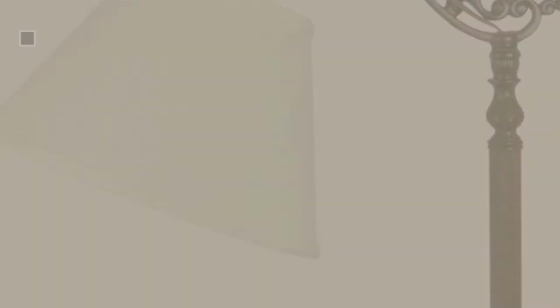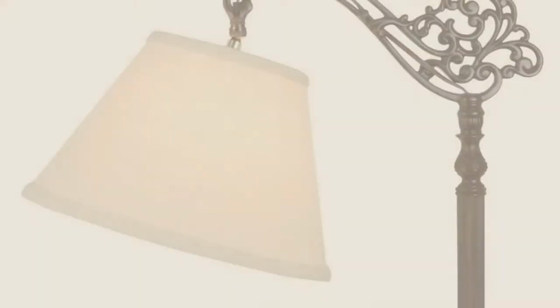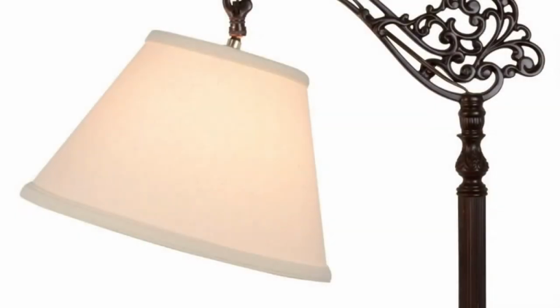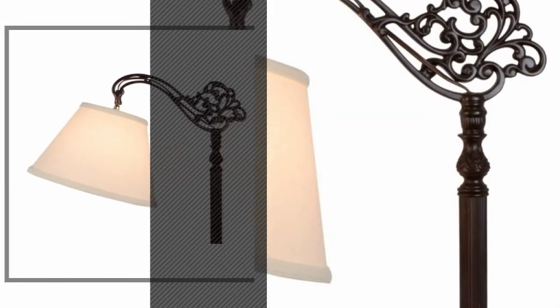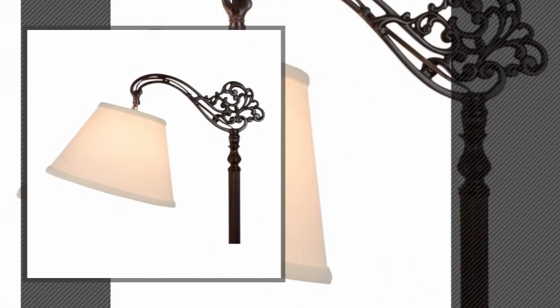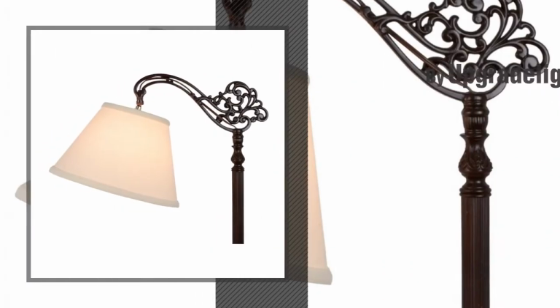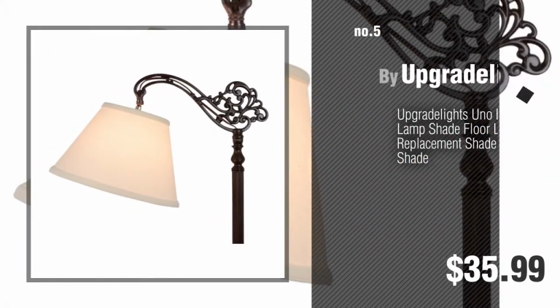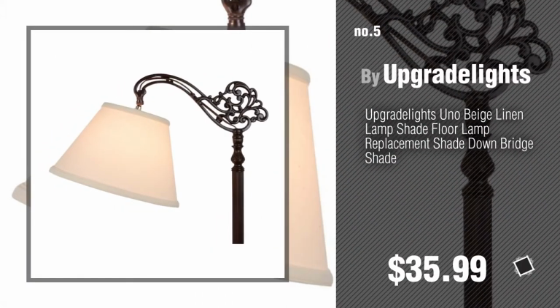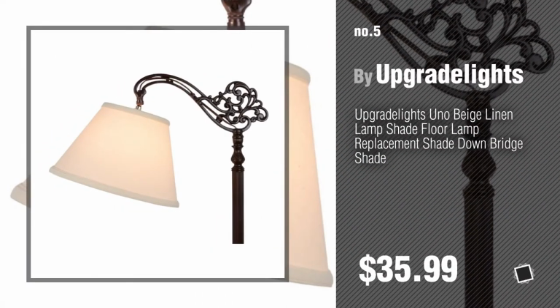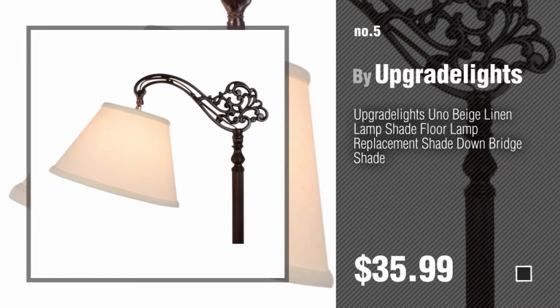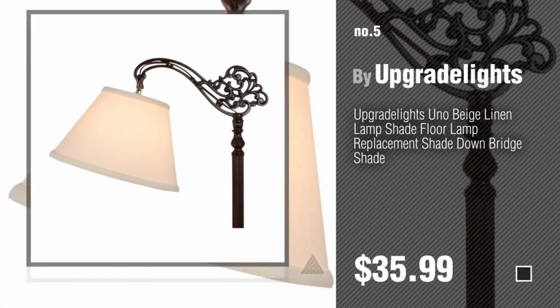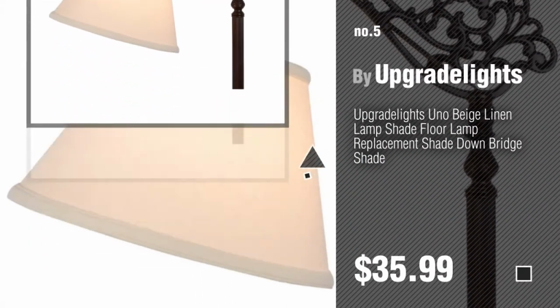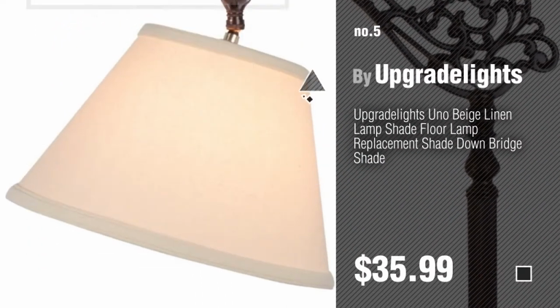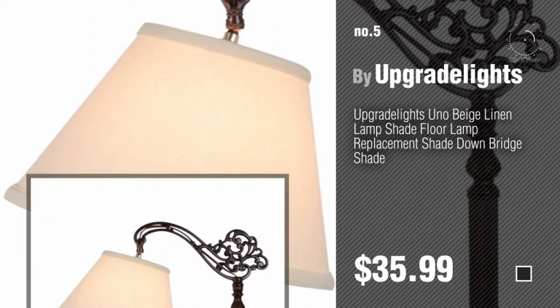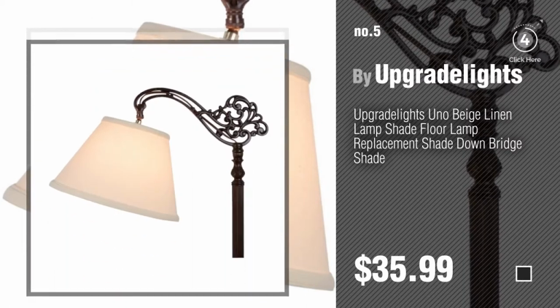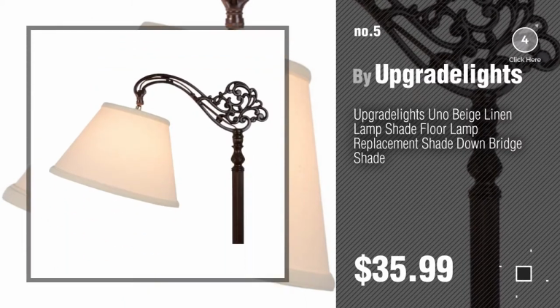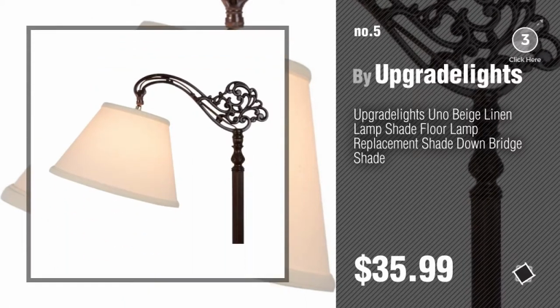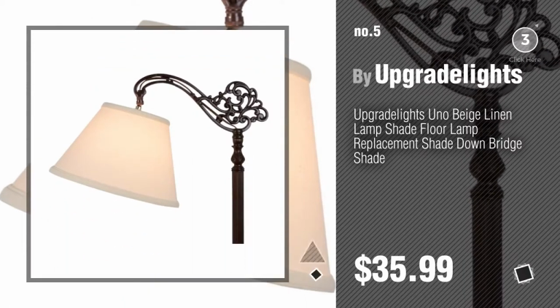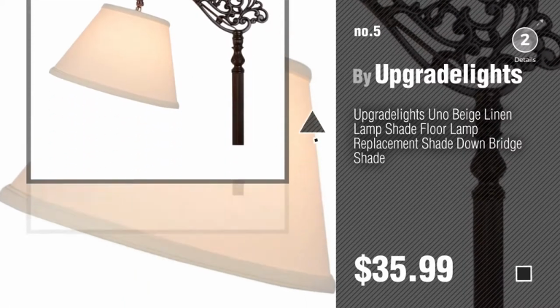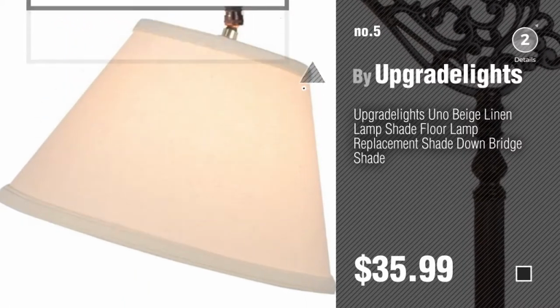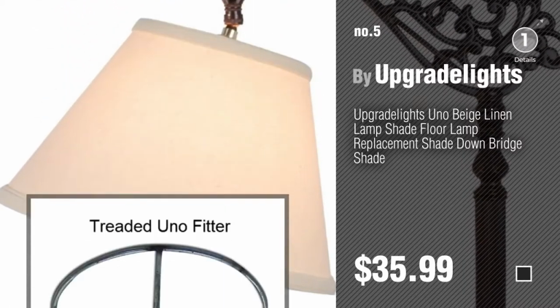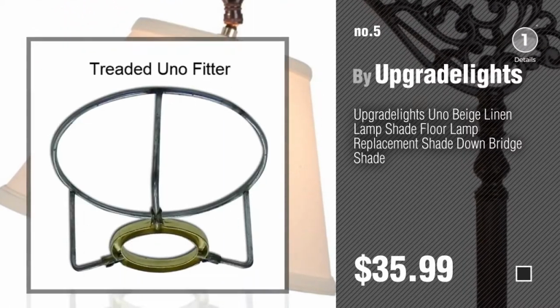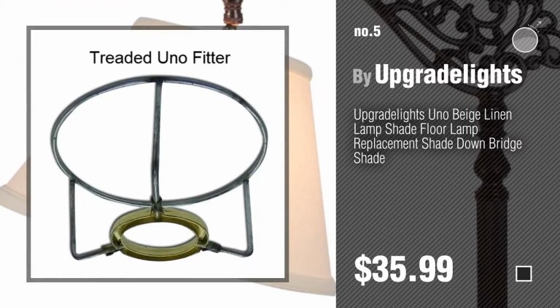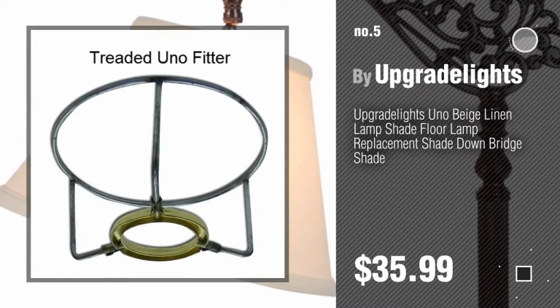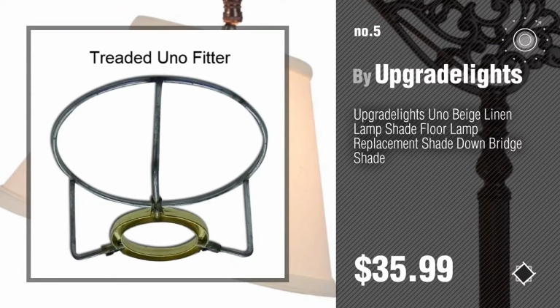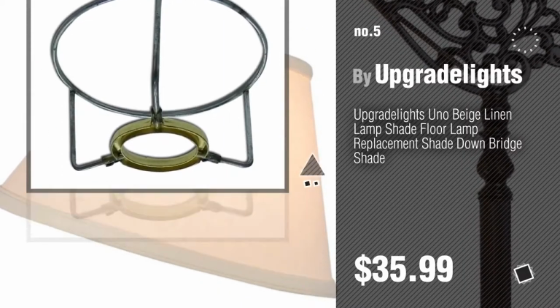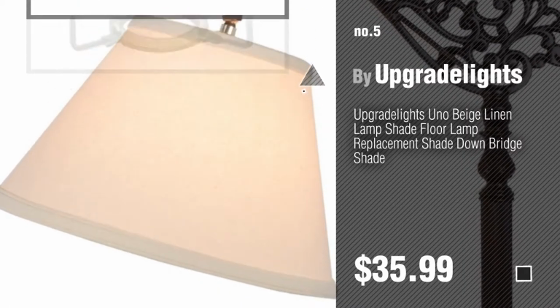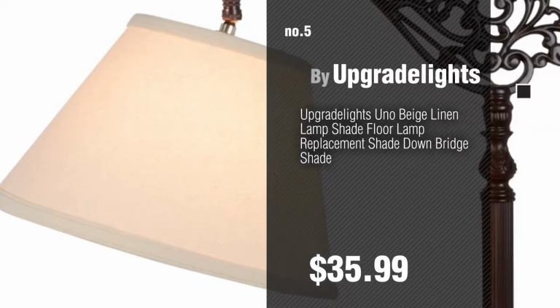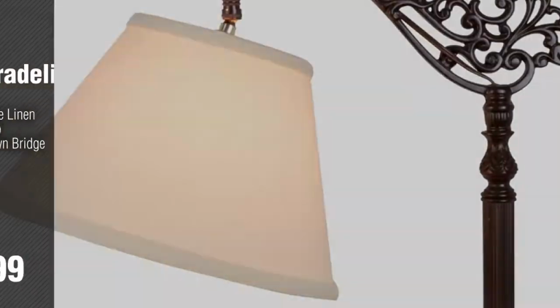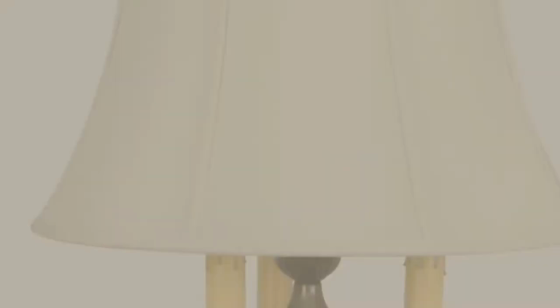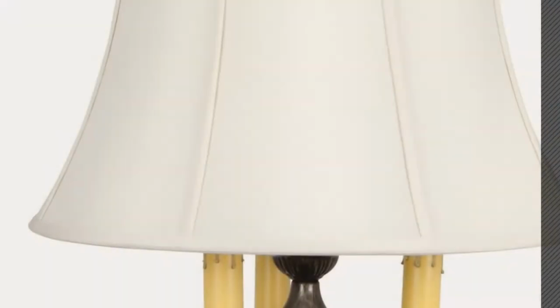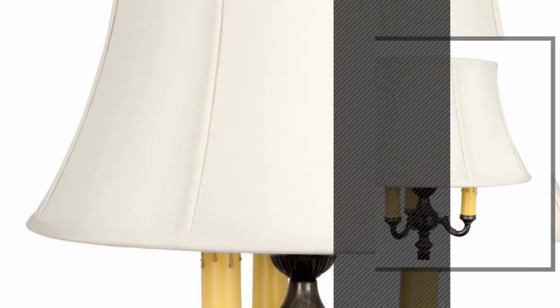Number 5, also by Upgrade Lights. Find these lampshades for floor lamp at up to 70% off by clicking the circle.